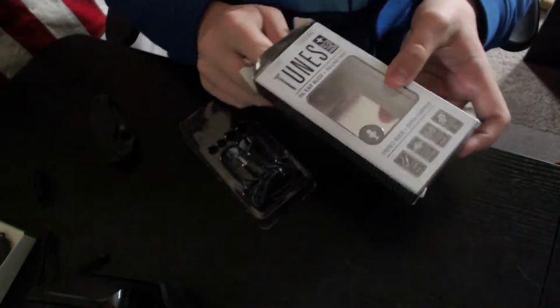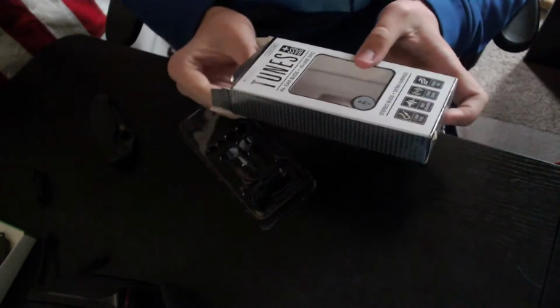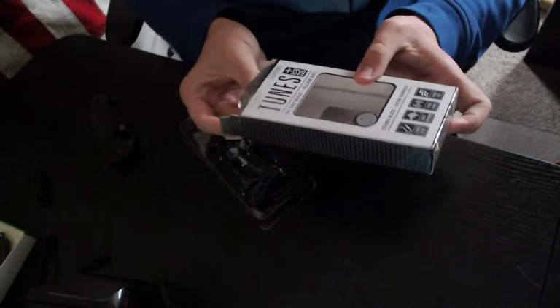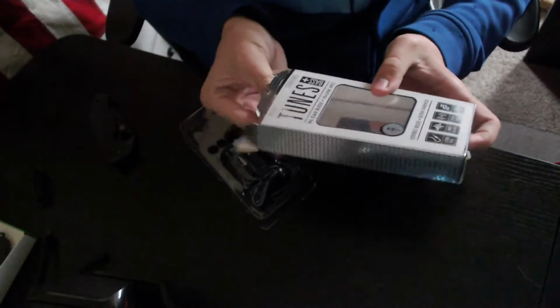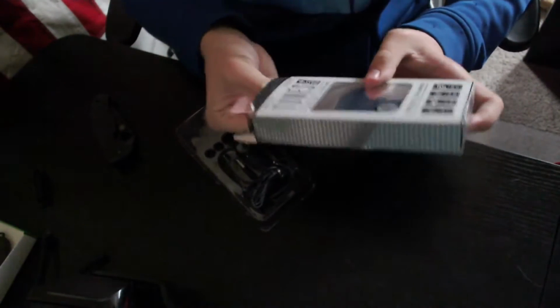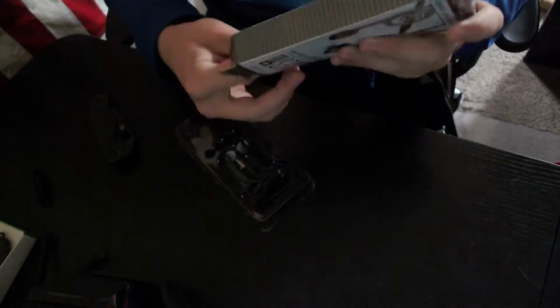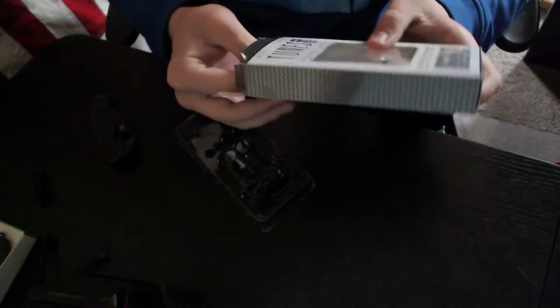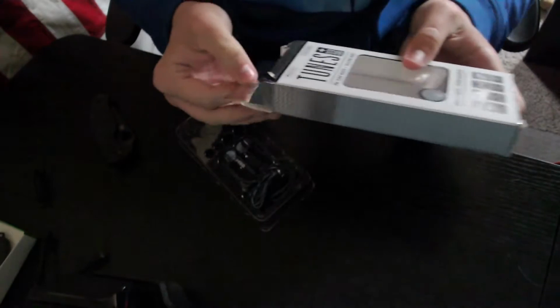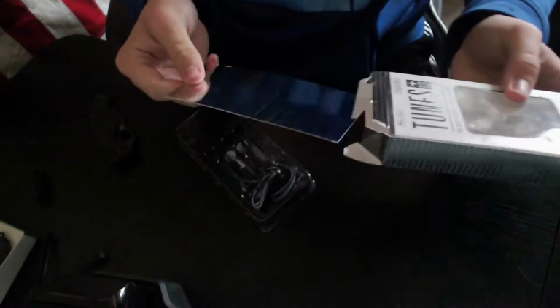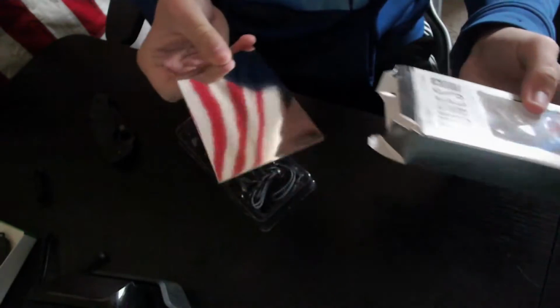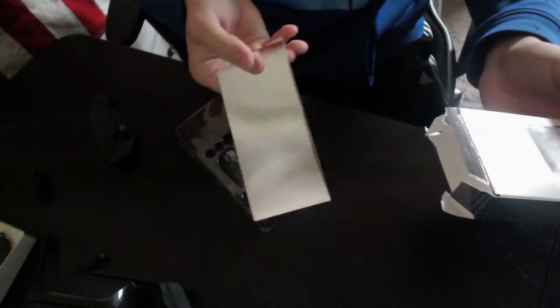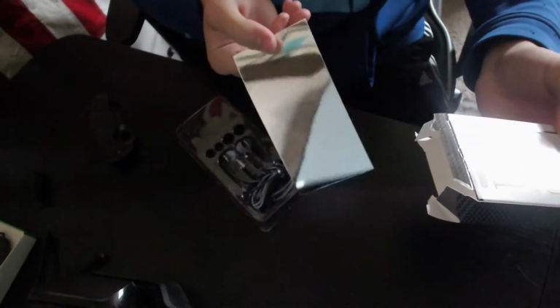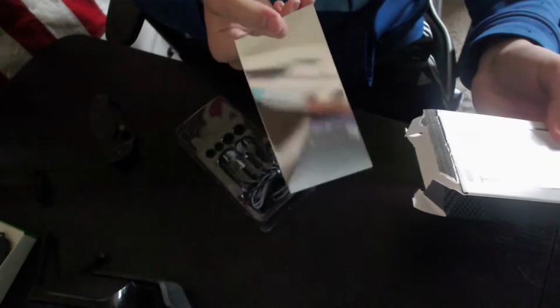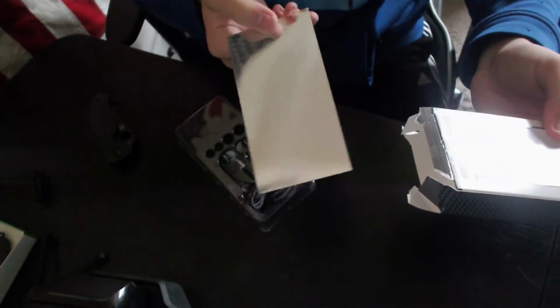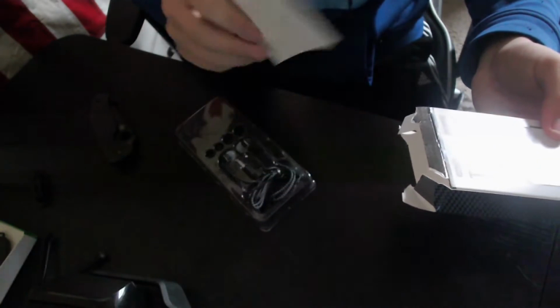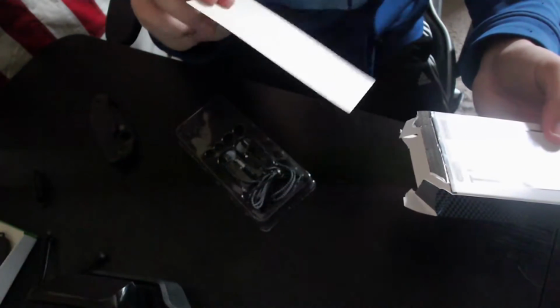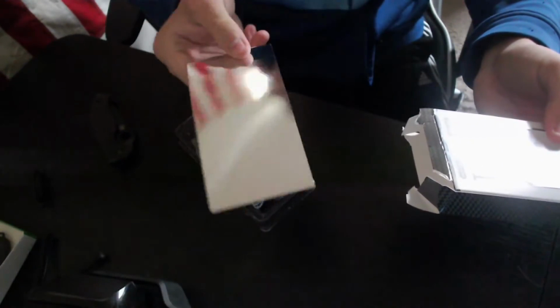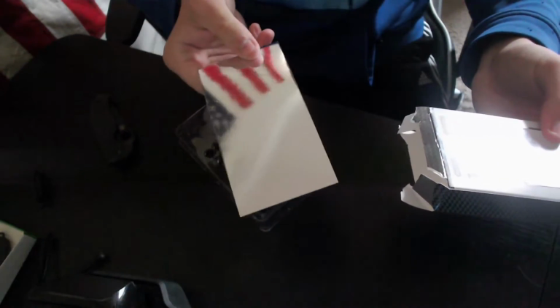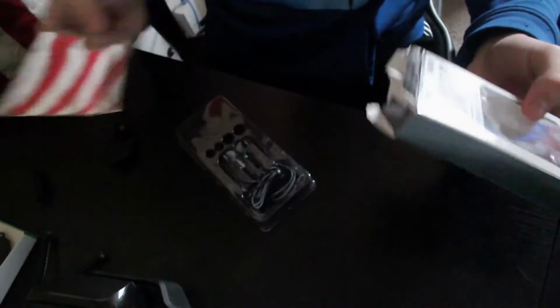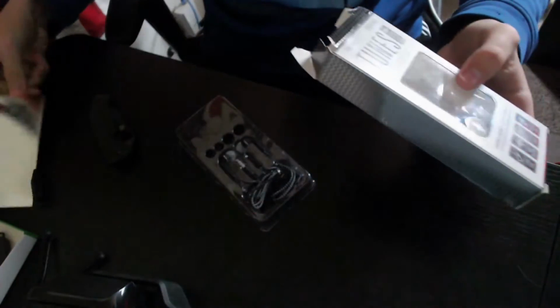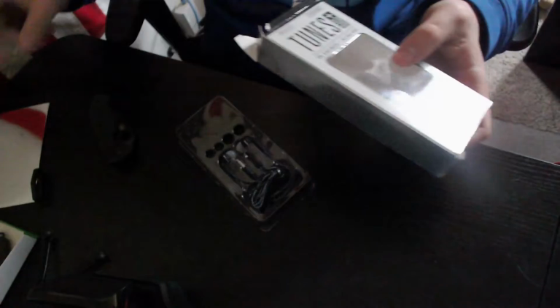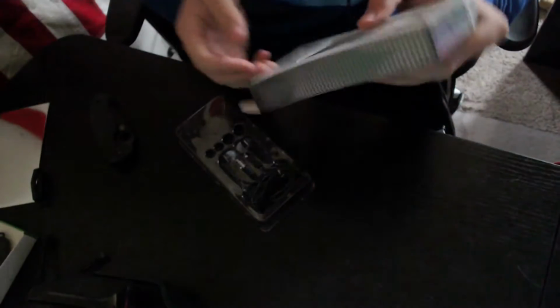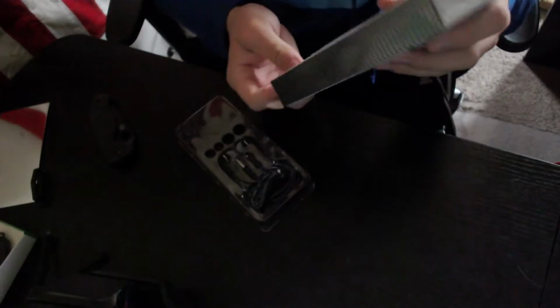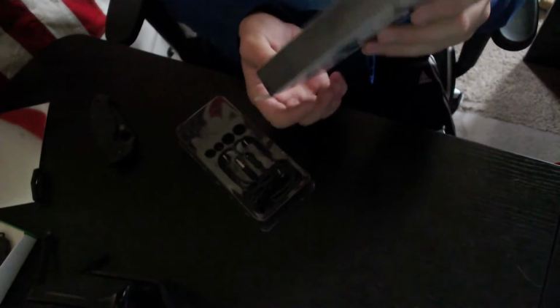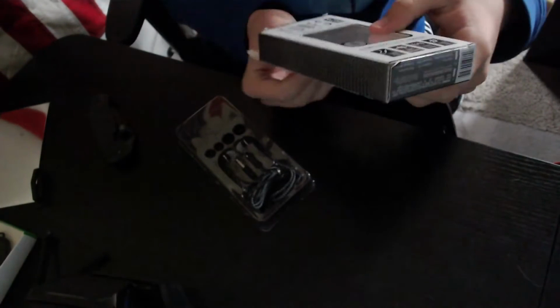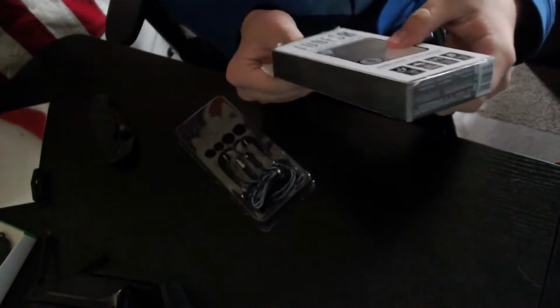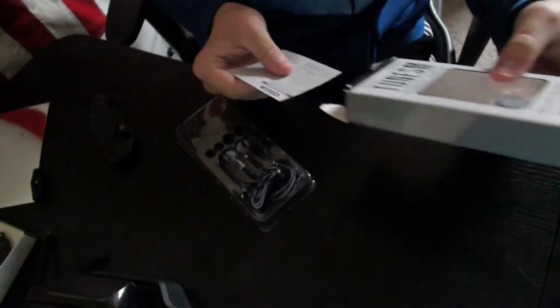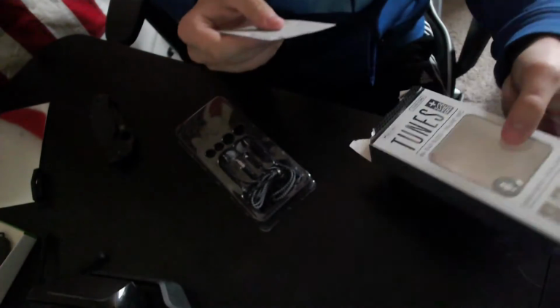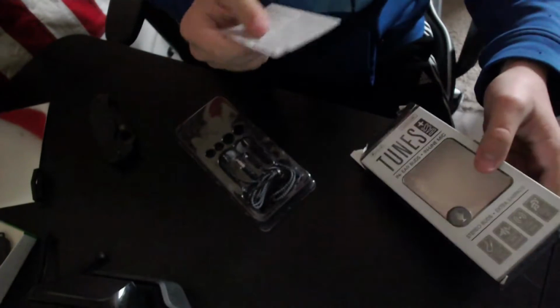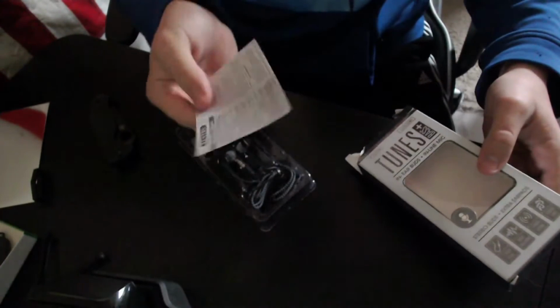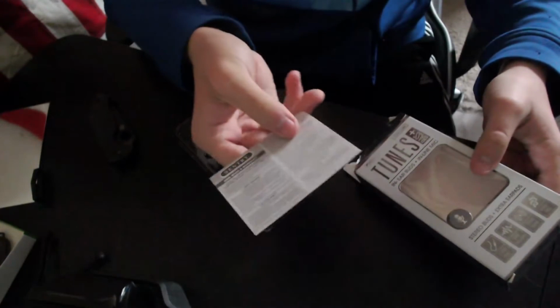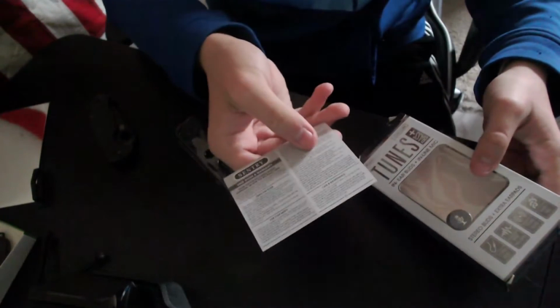The only other thing in the box is what looks like a metal background card, along with a user guide and warranty.